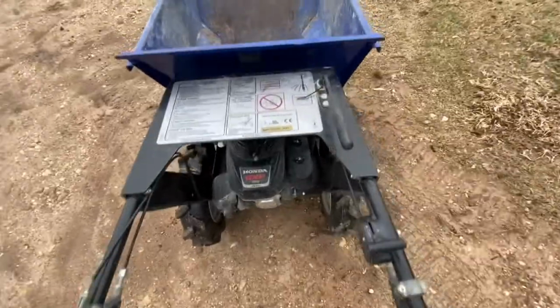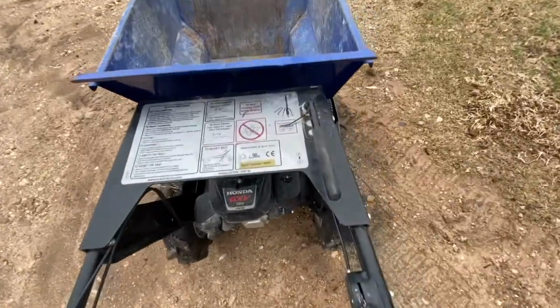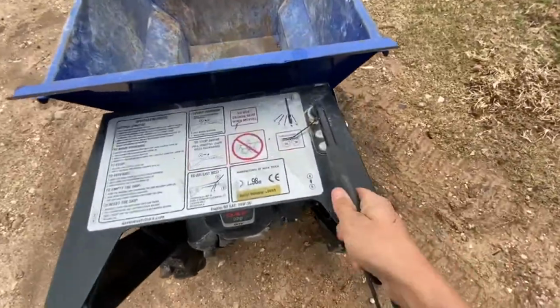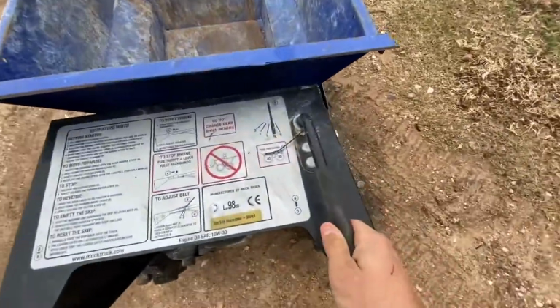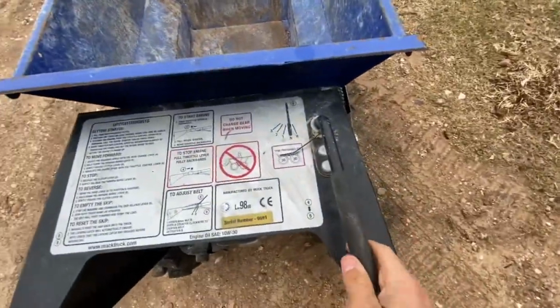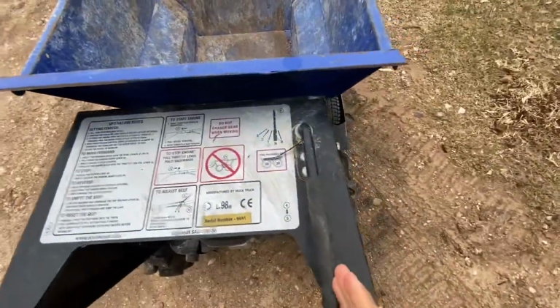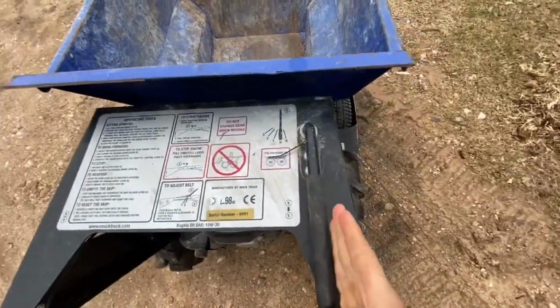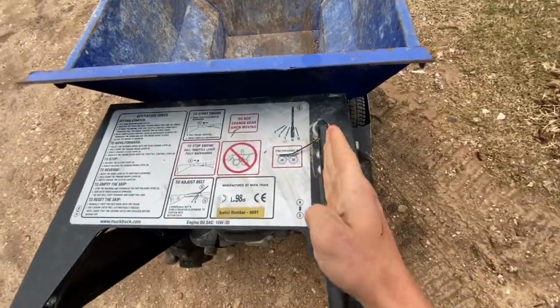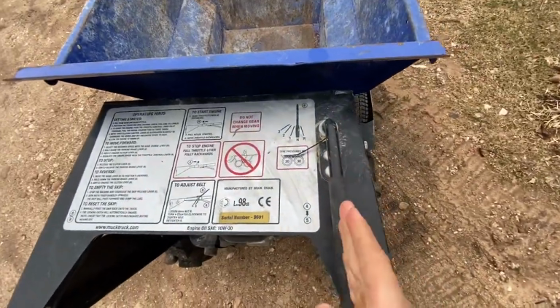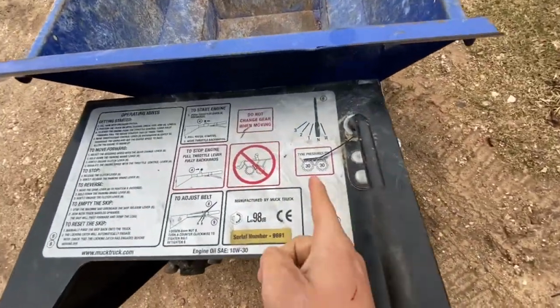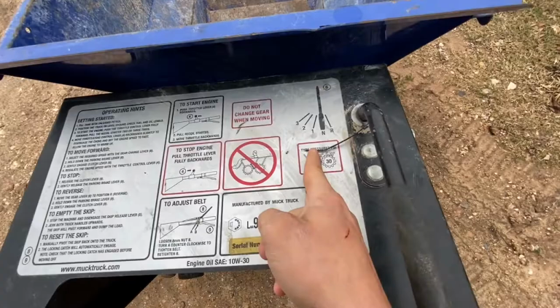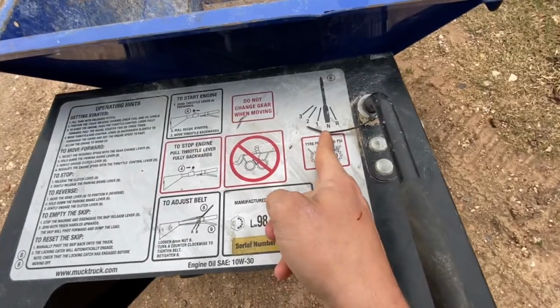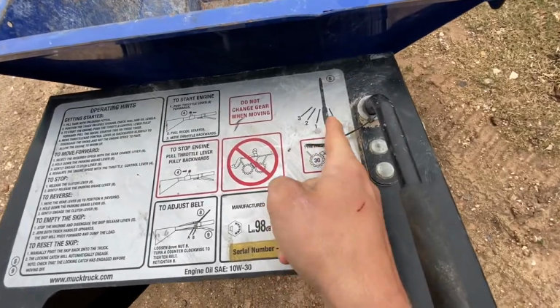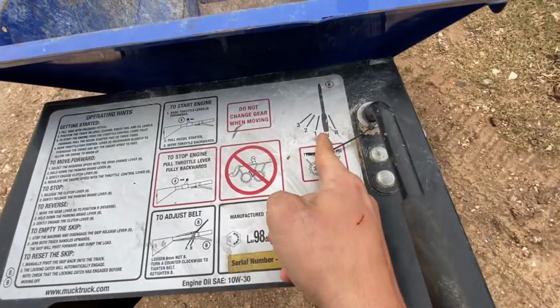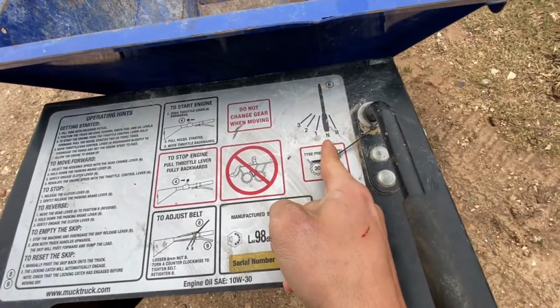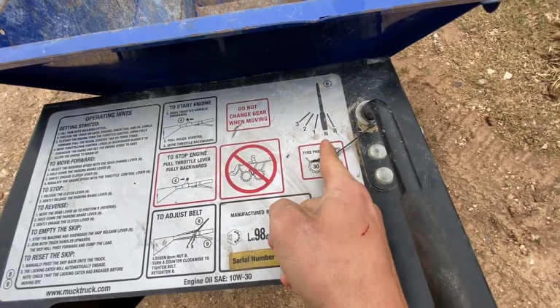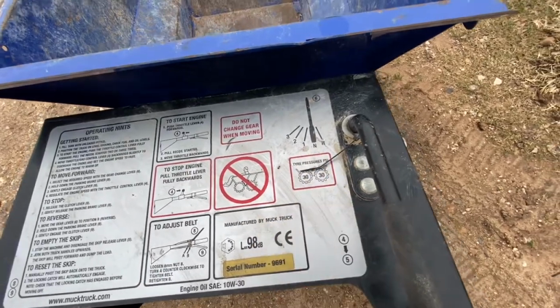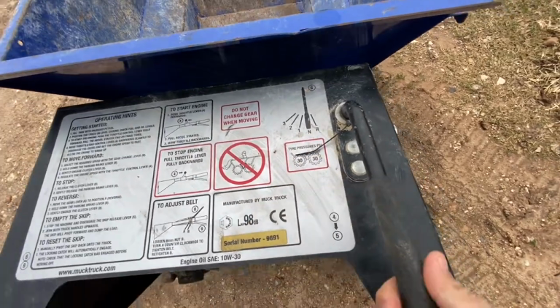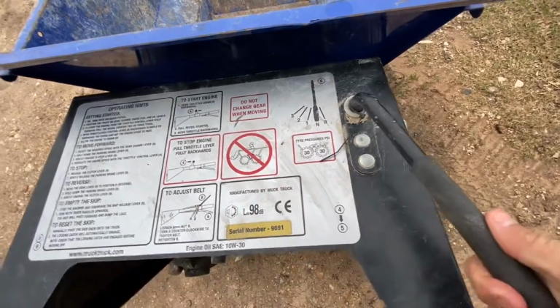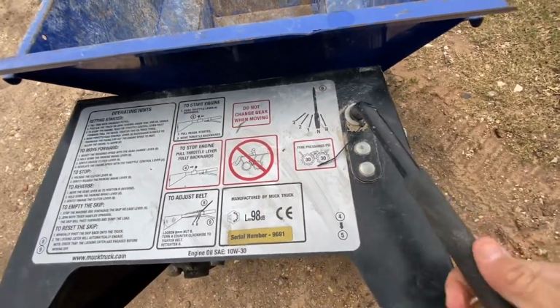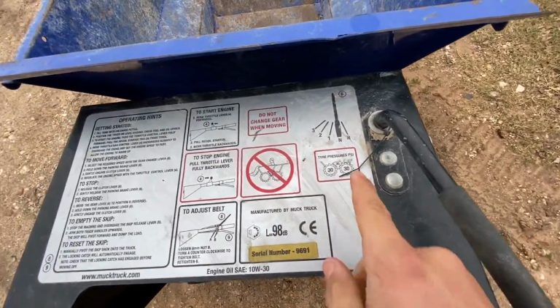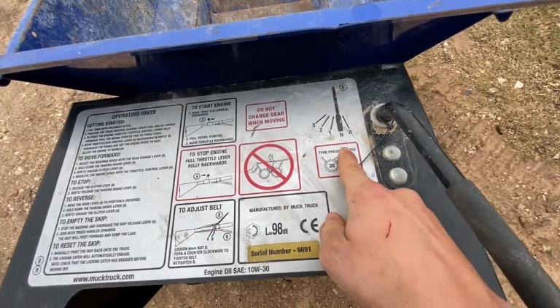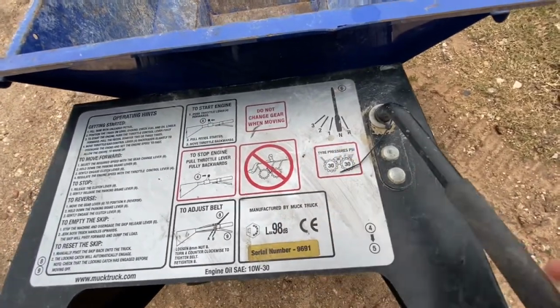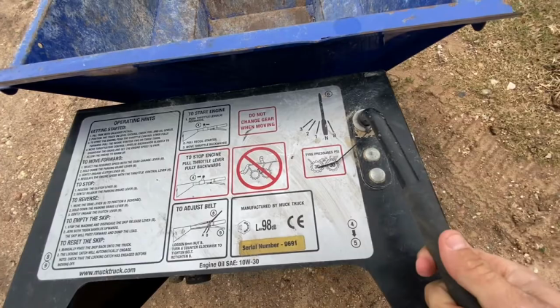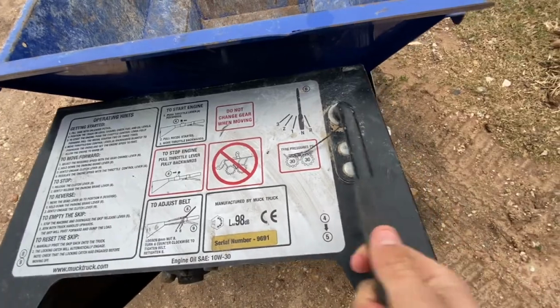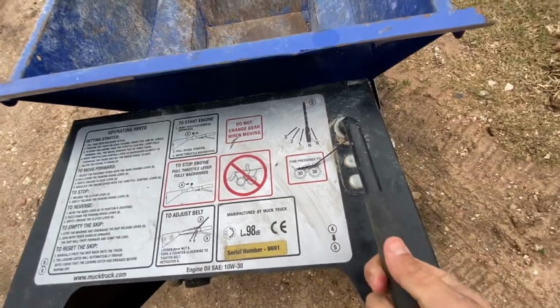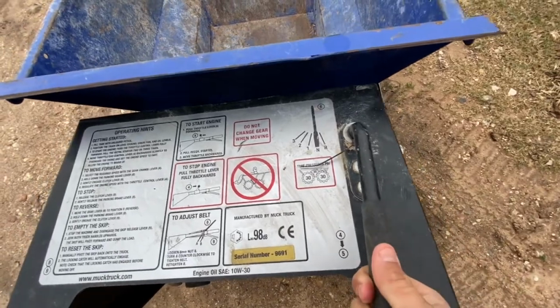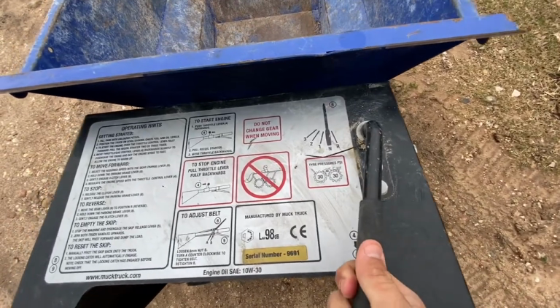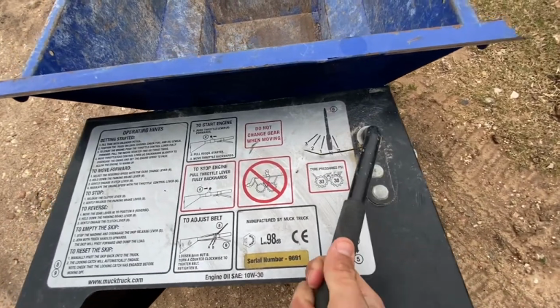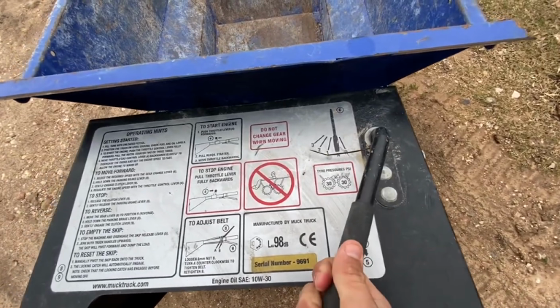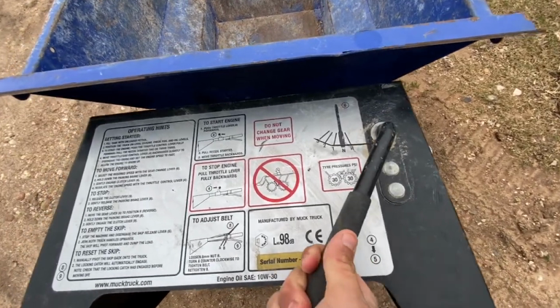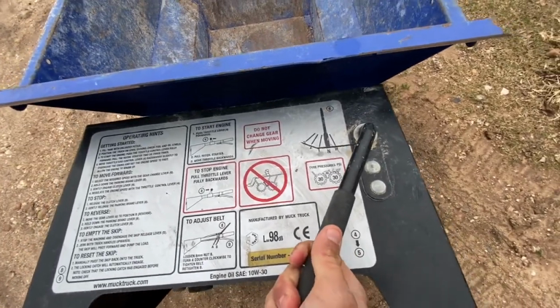Right here, this lever — you can see when it's straight up and down, it's in neutral. When it's to the right, that's reverse. And then it has one, two, three gears.